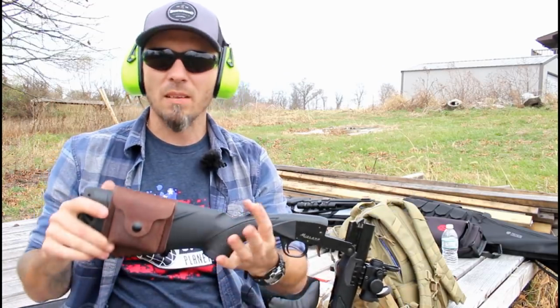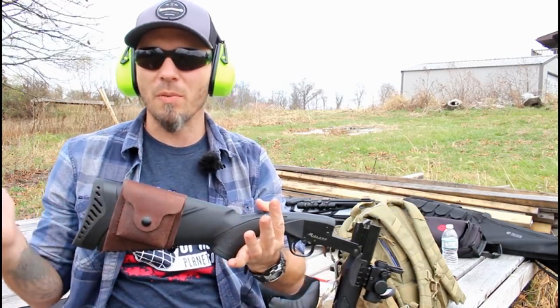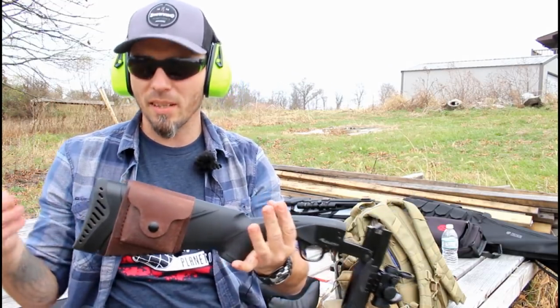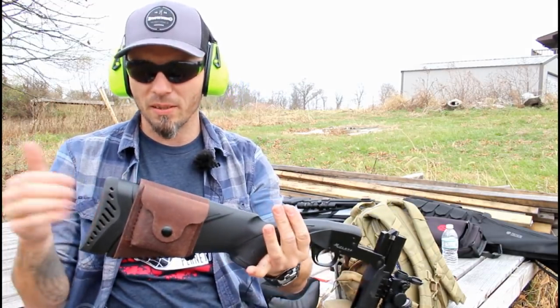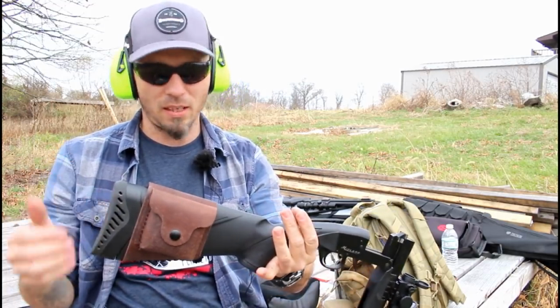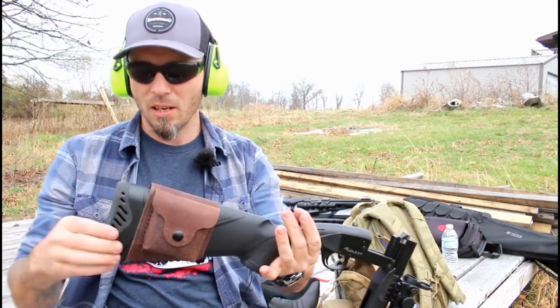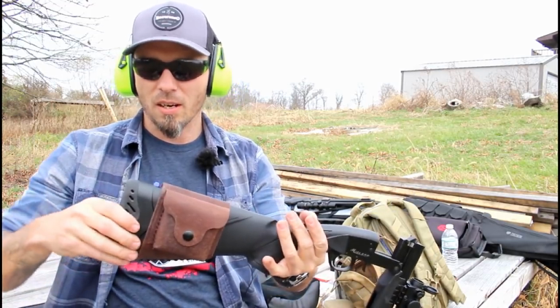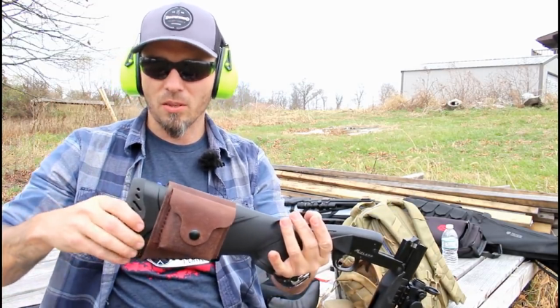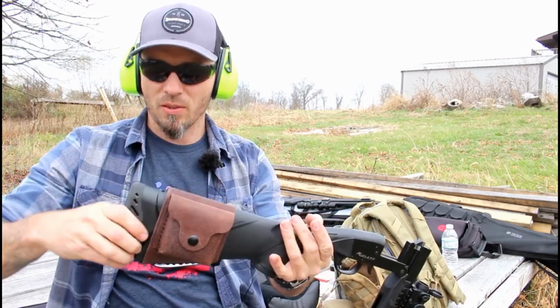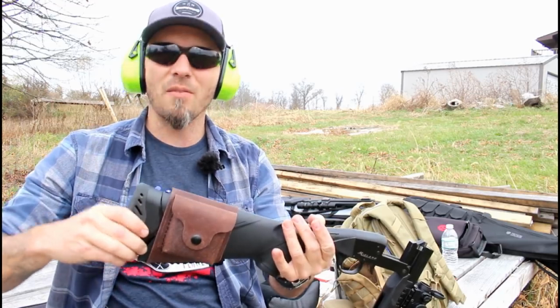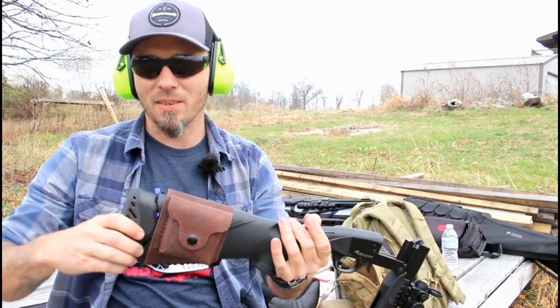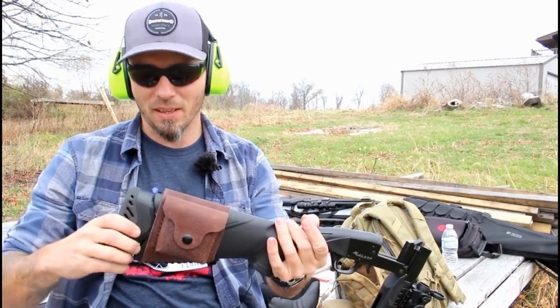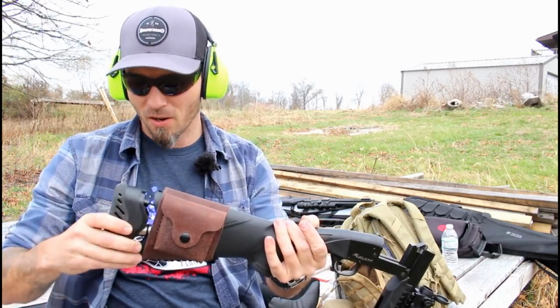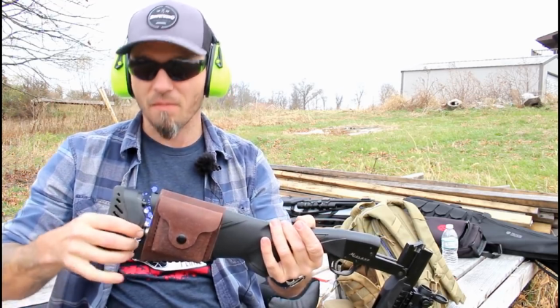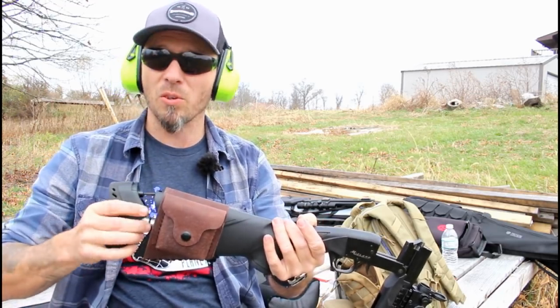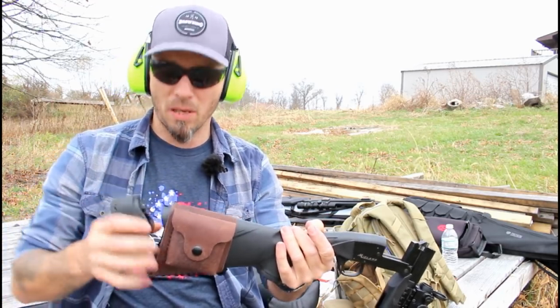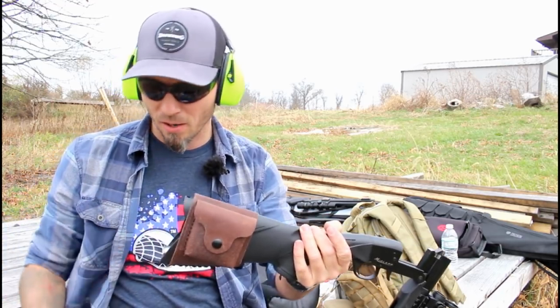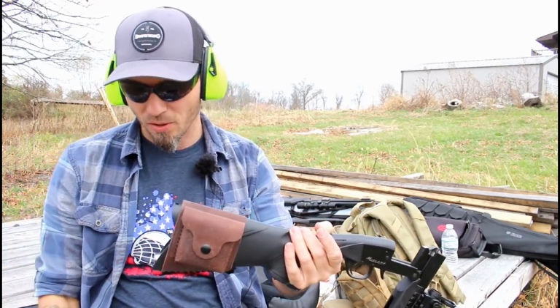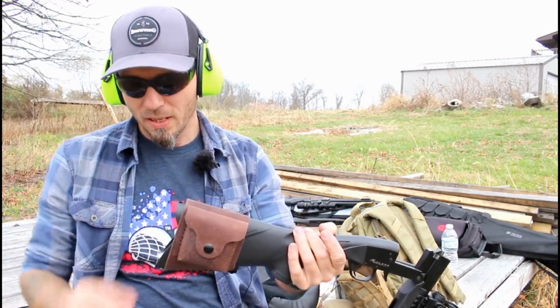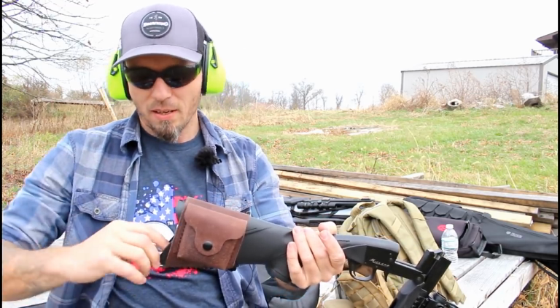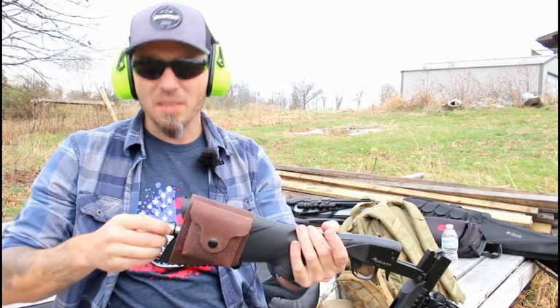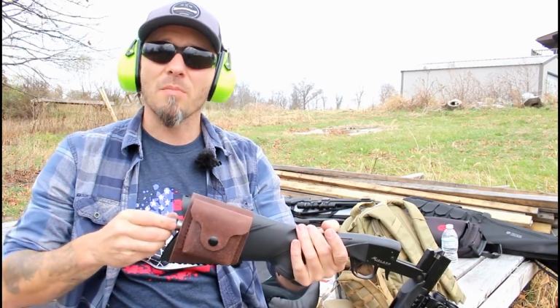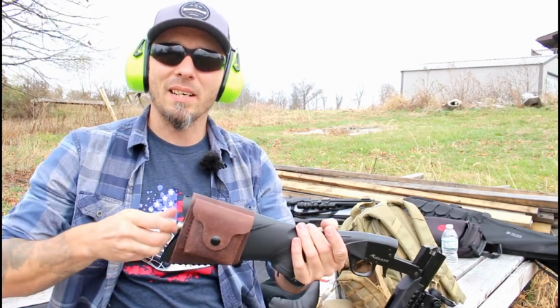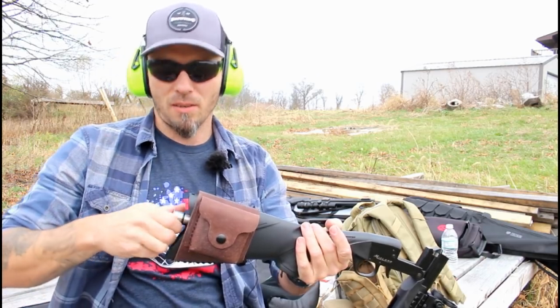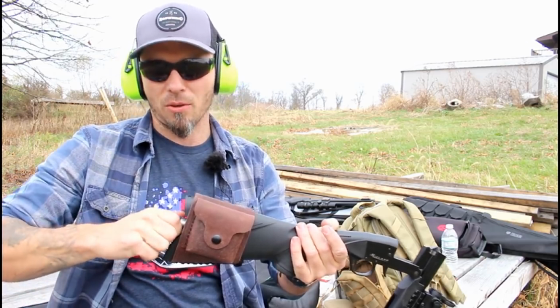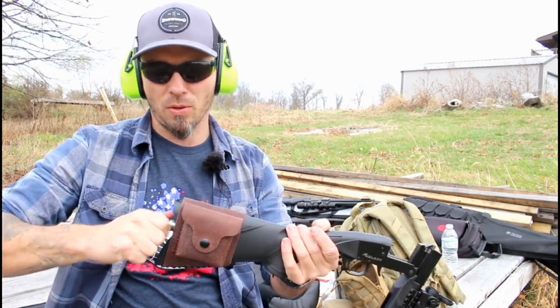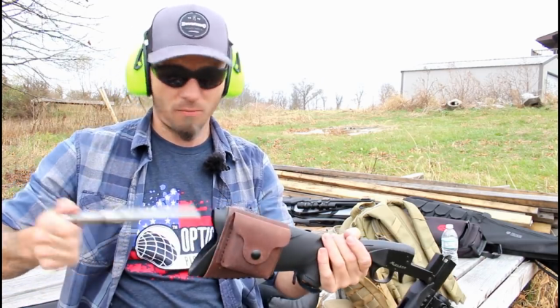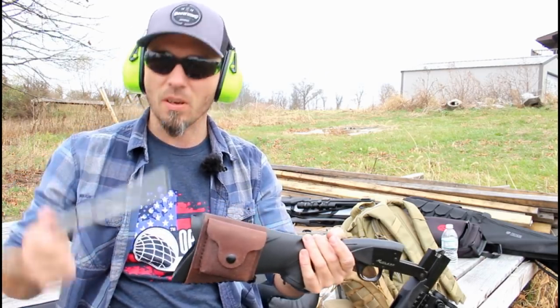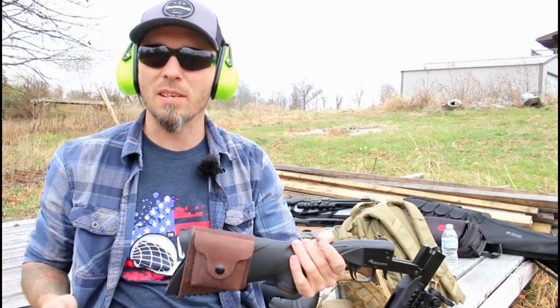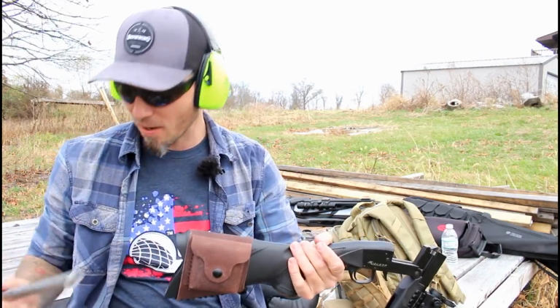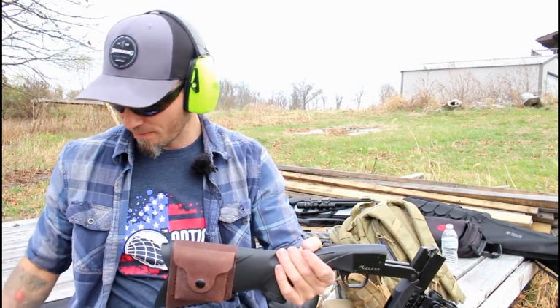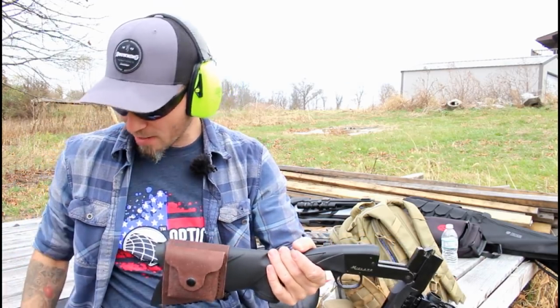Not sure what Midland did, but the little survival kits aren't available or being made at all, so this is just some ideas on how to customize it yourself.